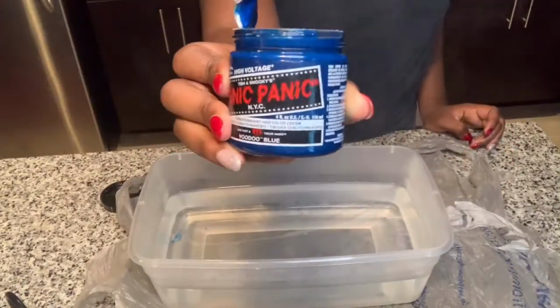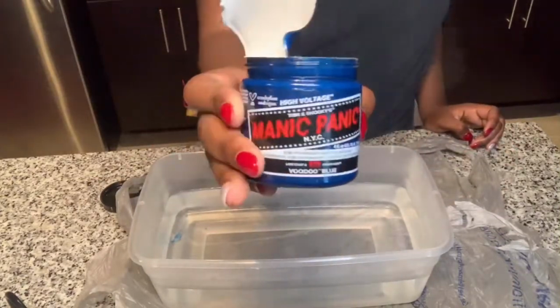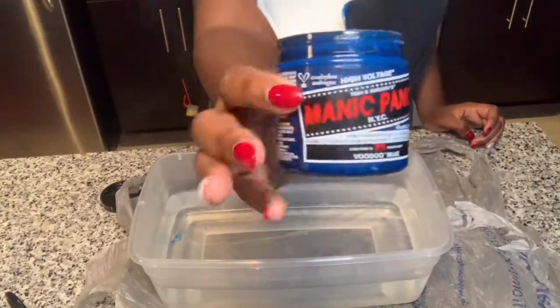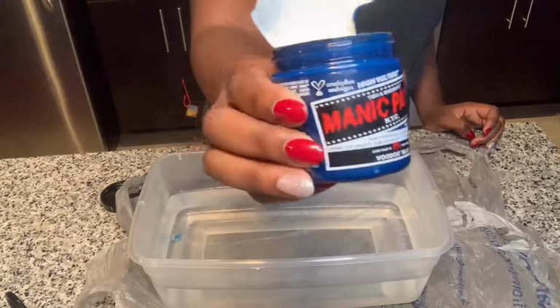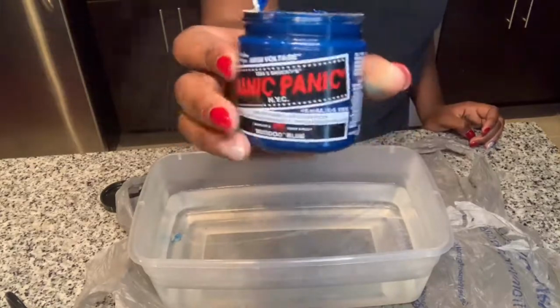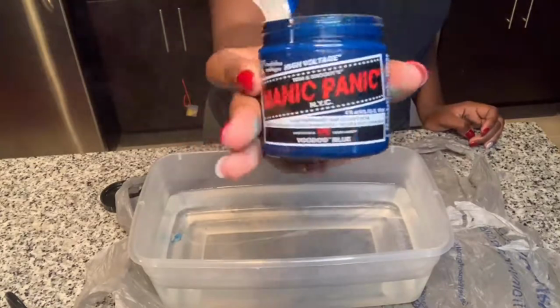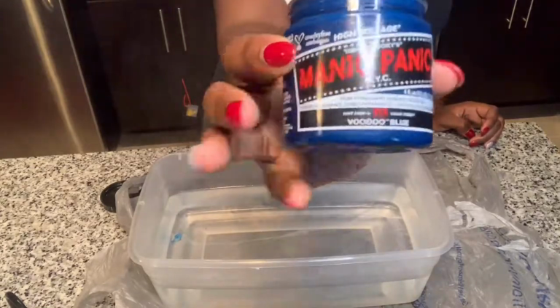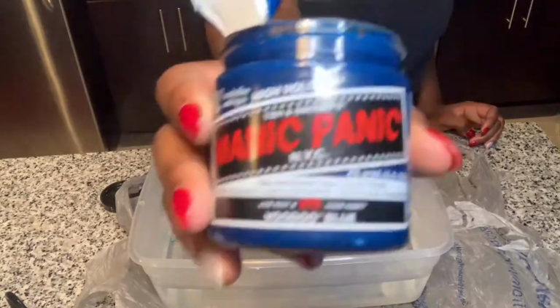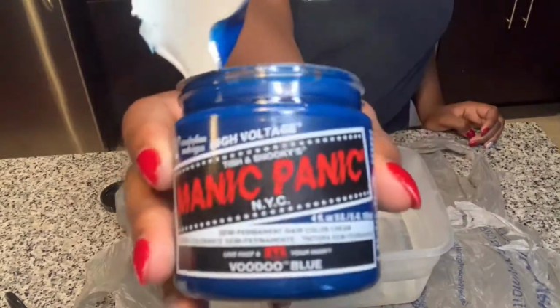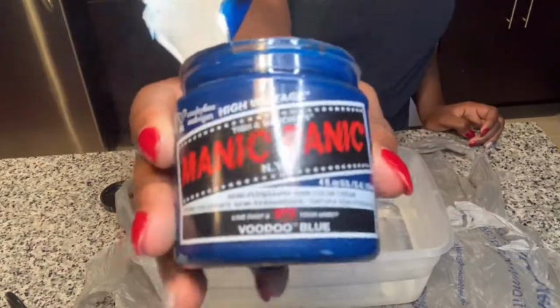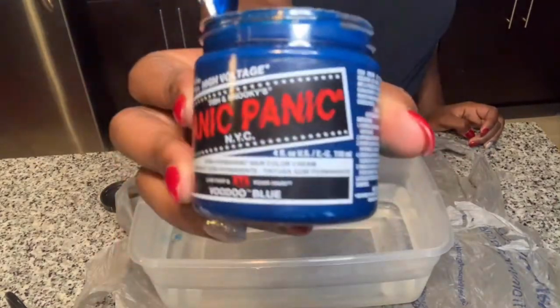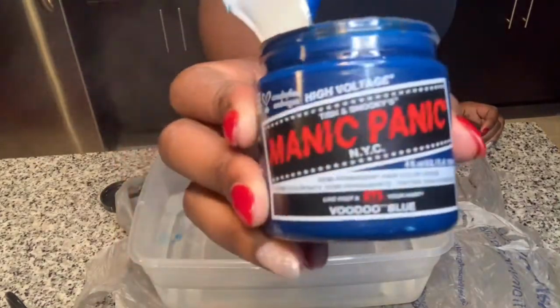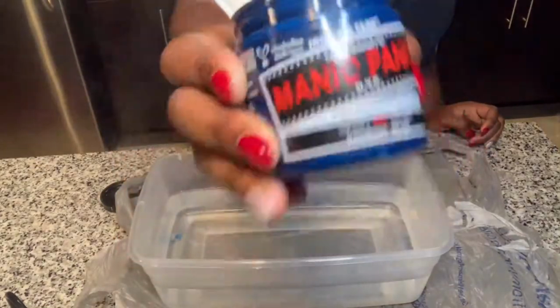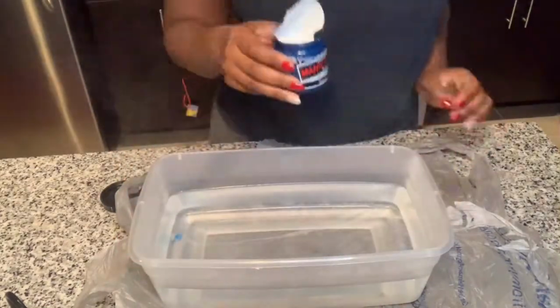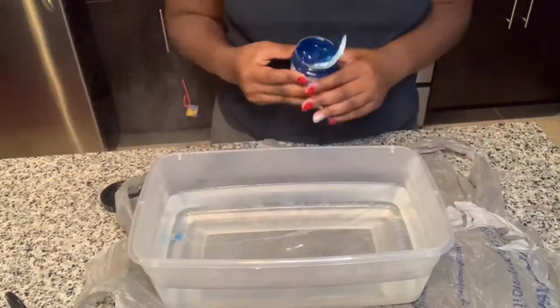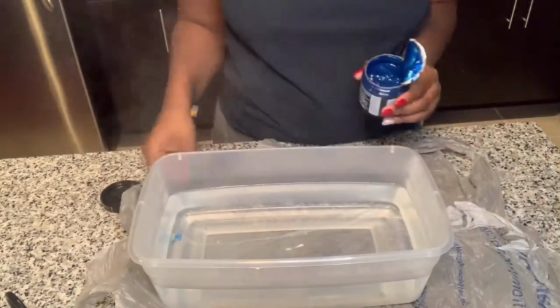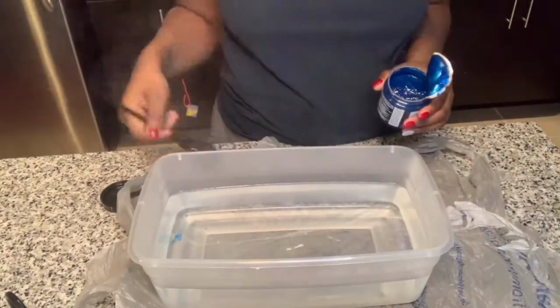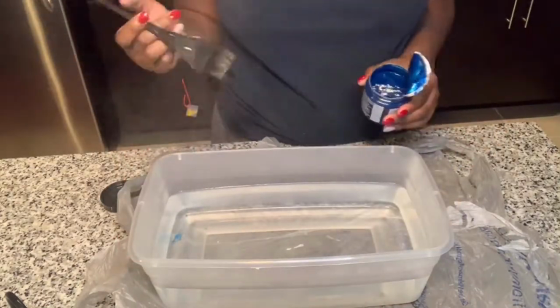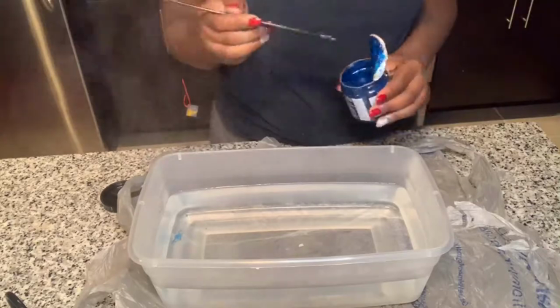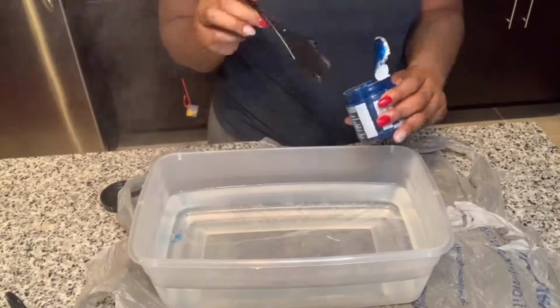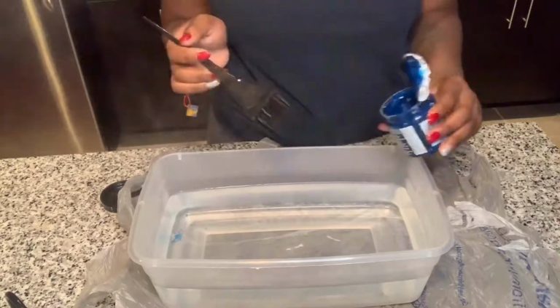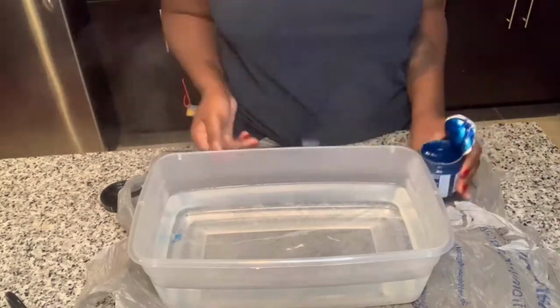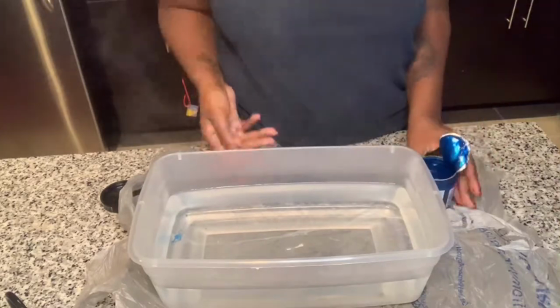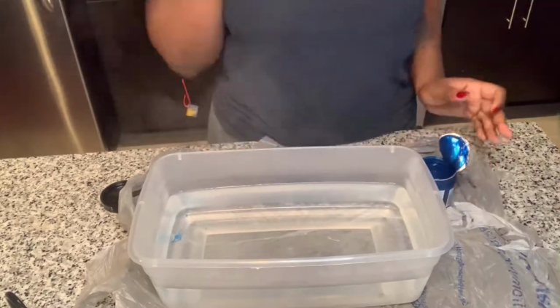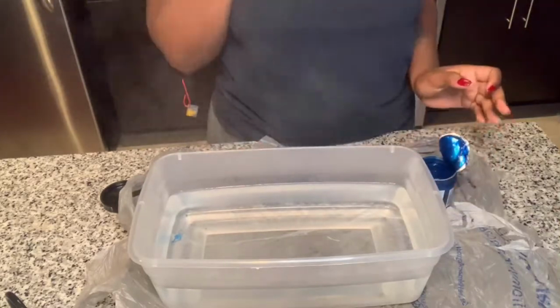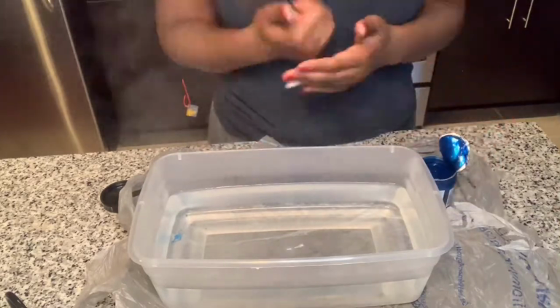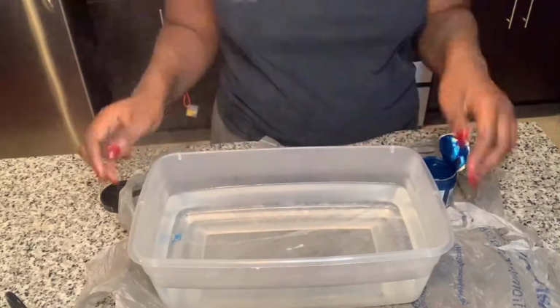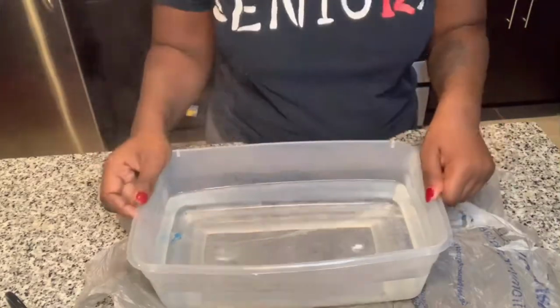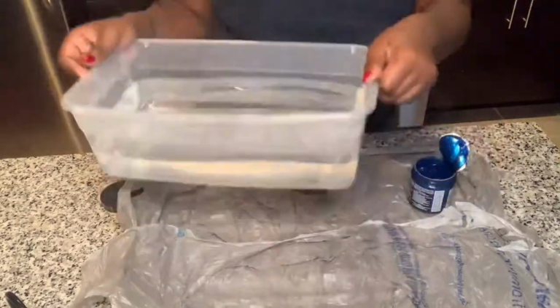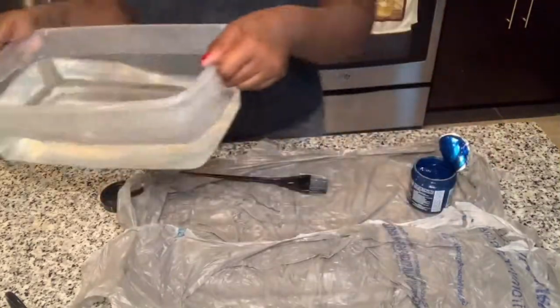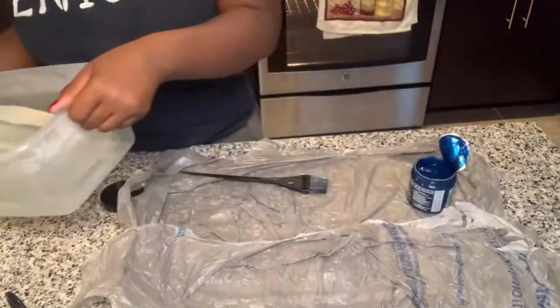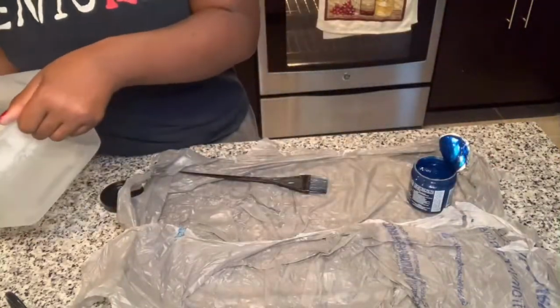I'm using Manic Panic. Manic Panic is one of my favorite hair products to use. It's so beautiful and bright. It gives you that bright effect that you really need to make your hair pop.